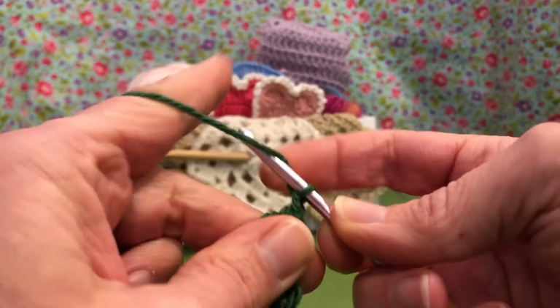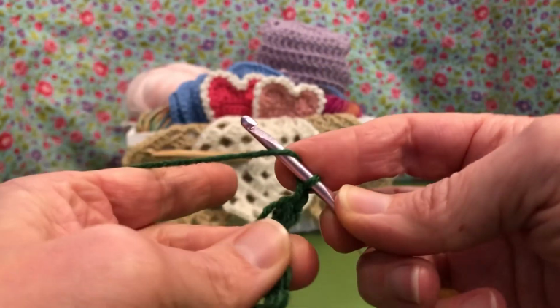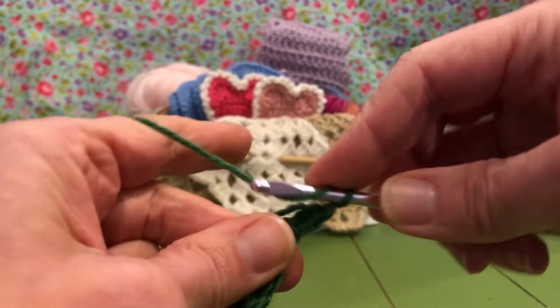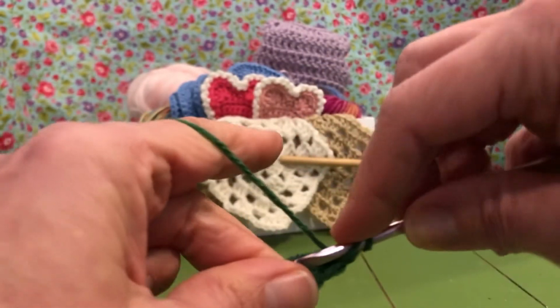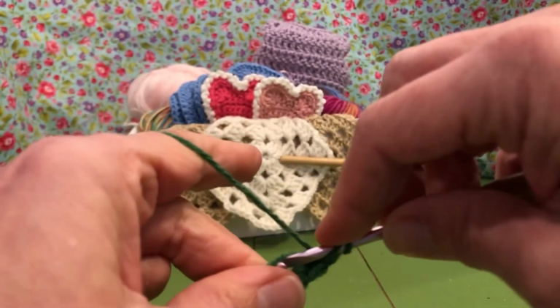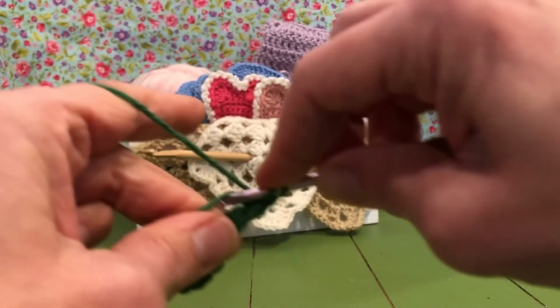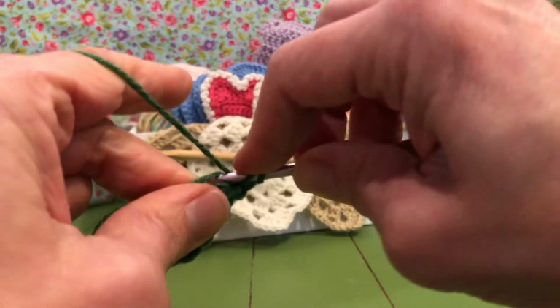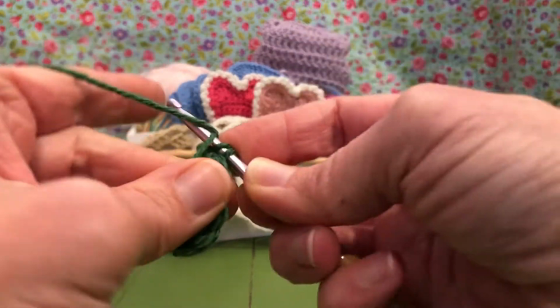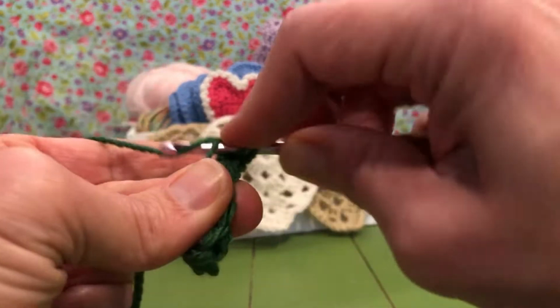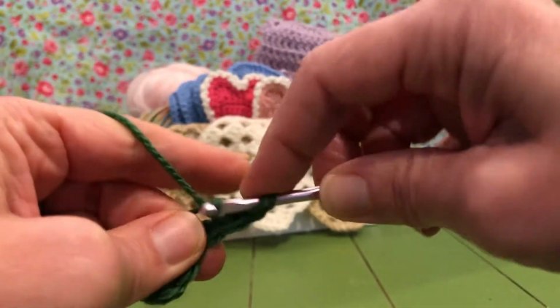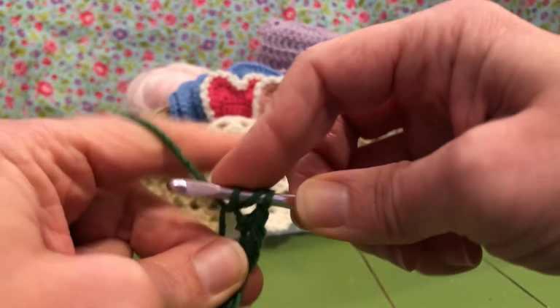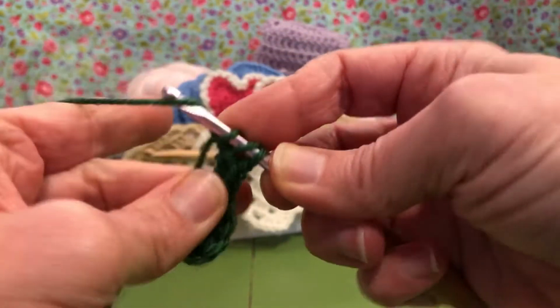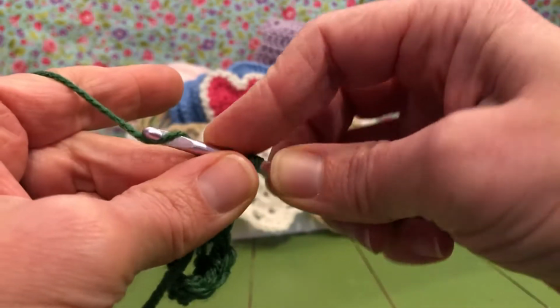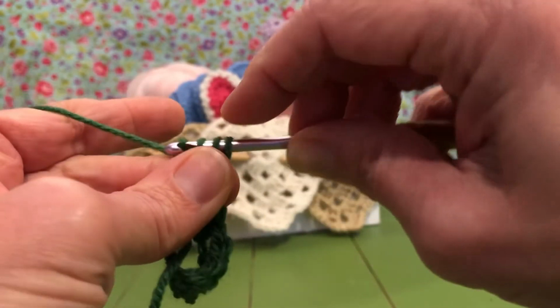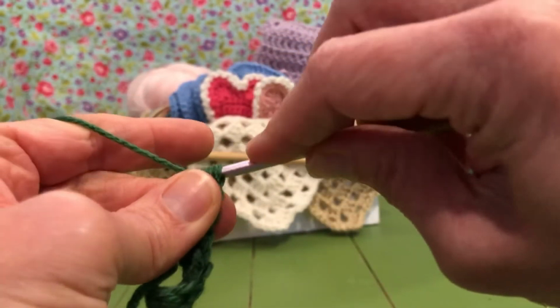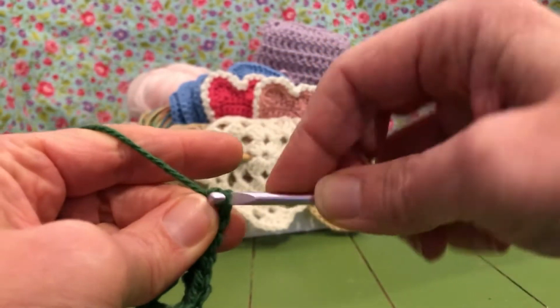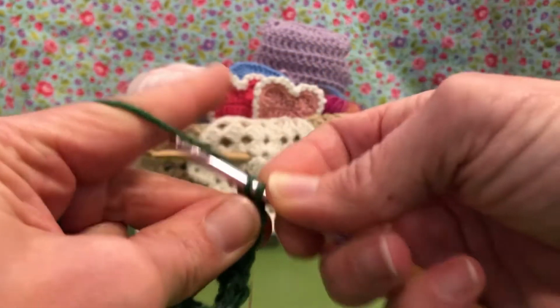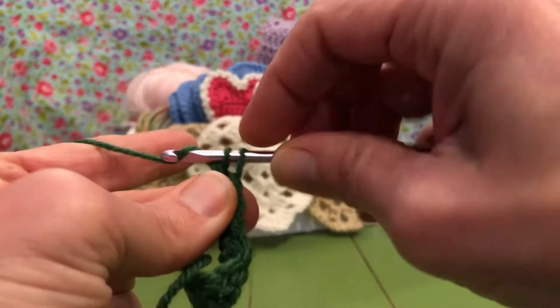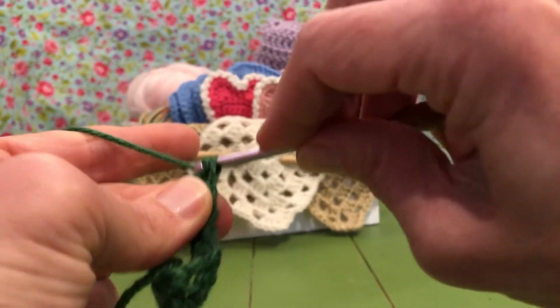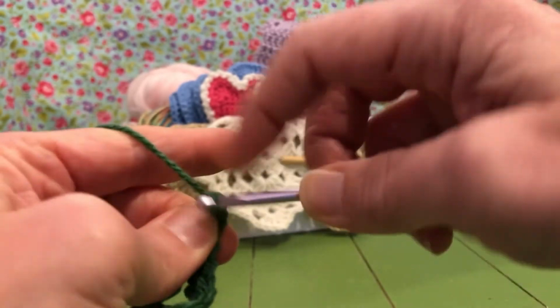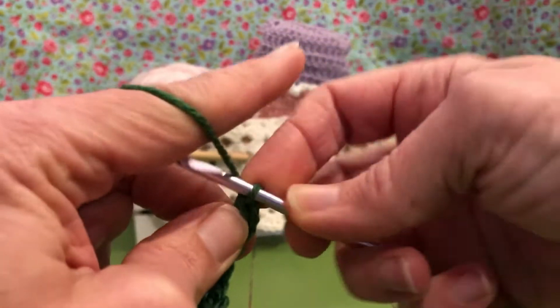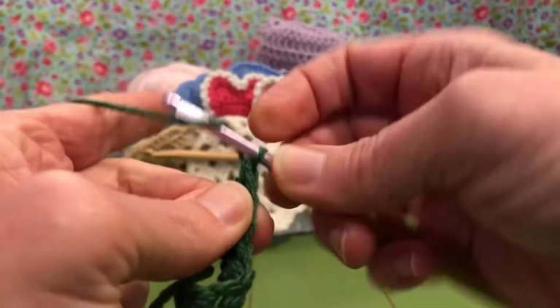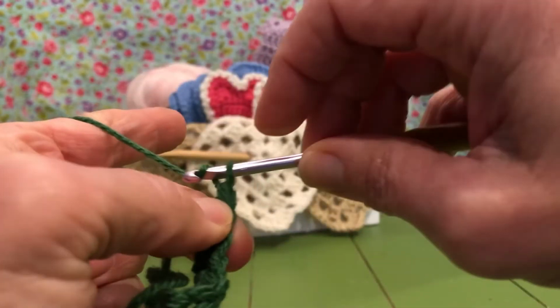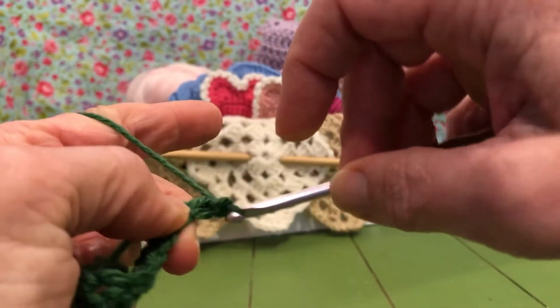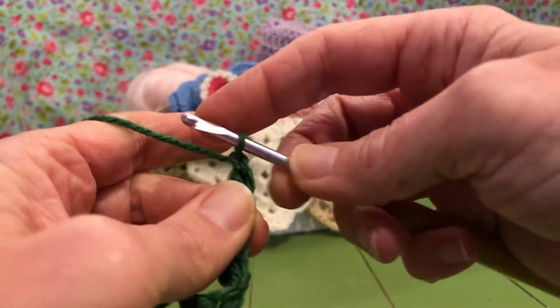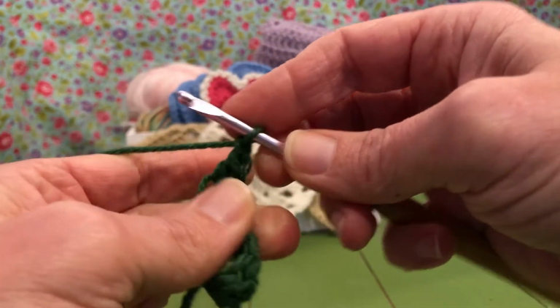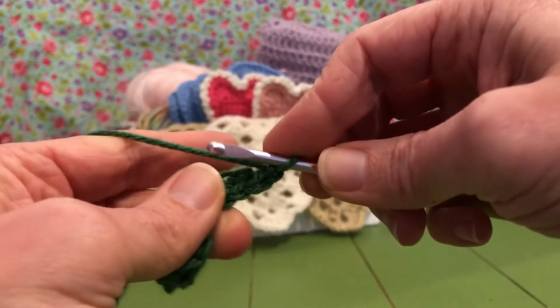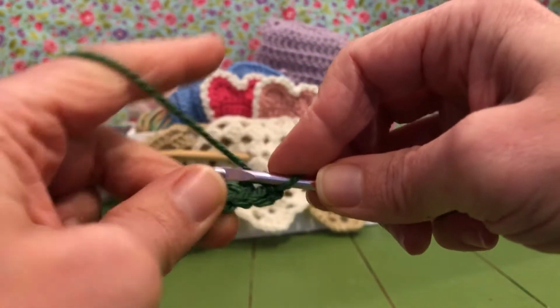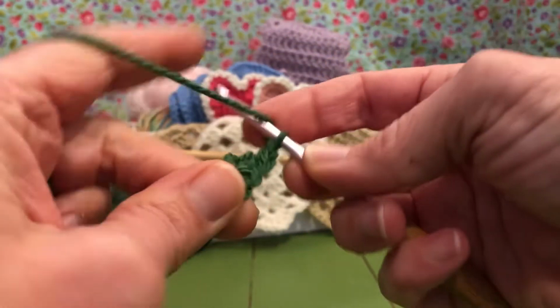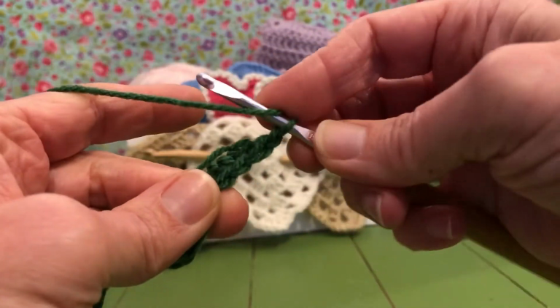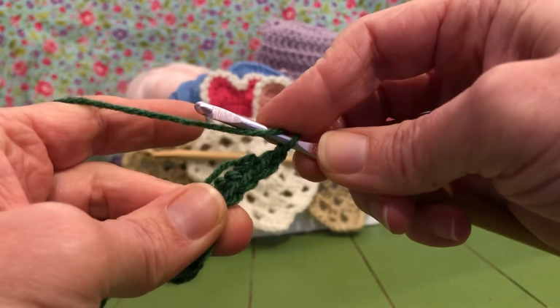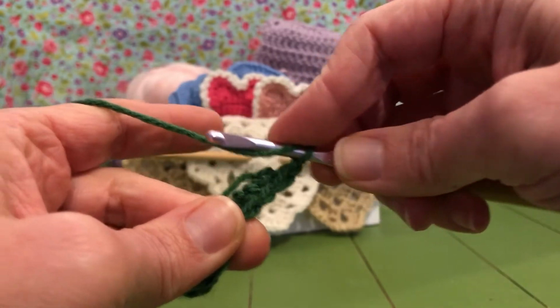We're going to do one double crochet into our loop — start double crochet. And now another chain one. Now we're gonna go down the other side, starting with our half double crochets.